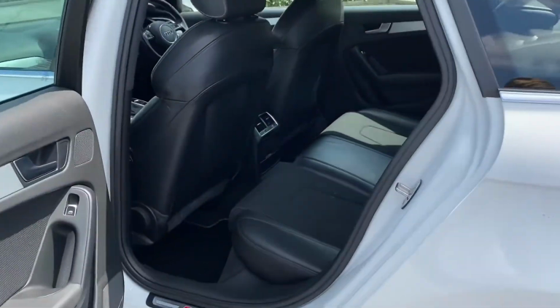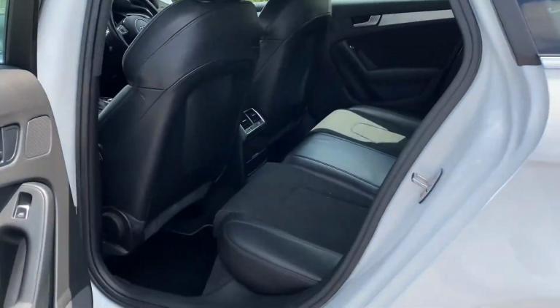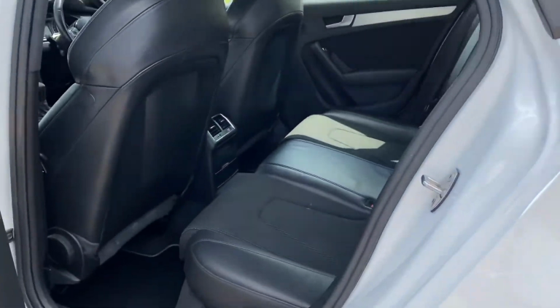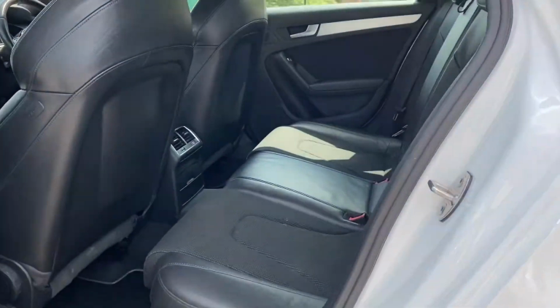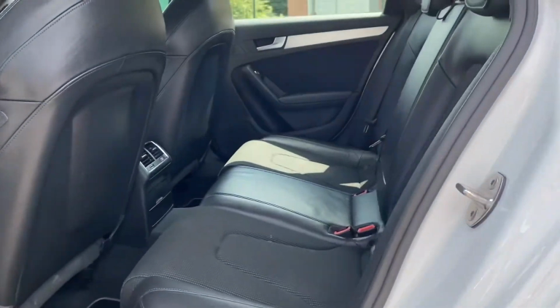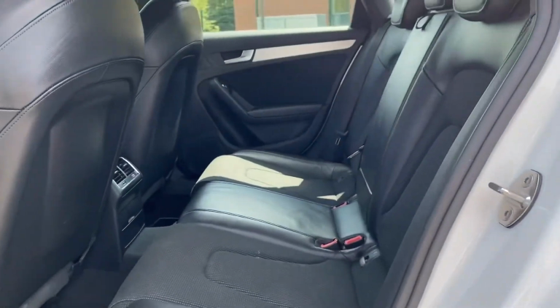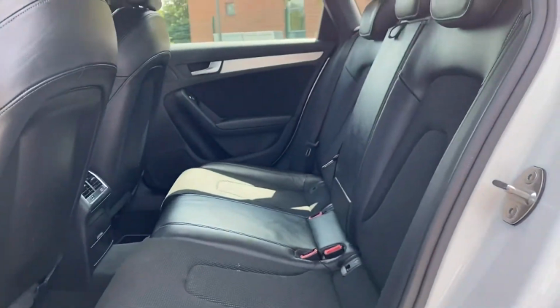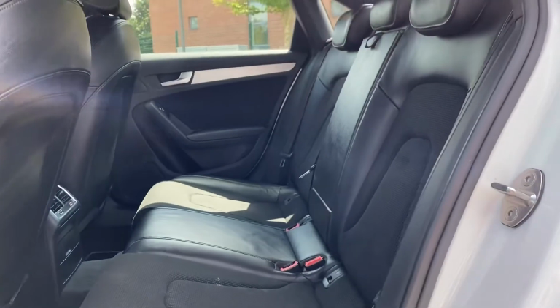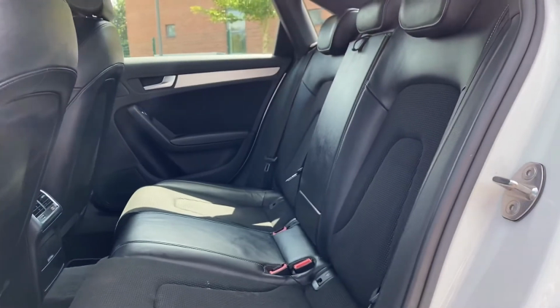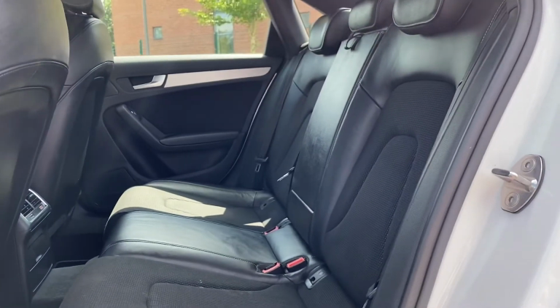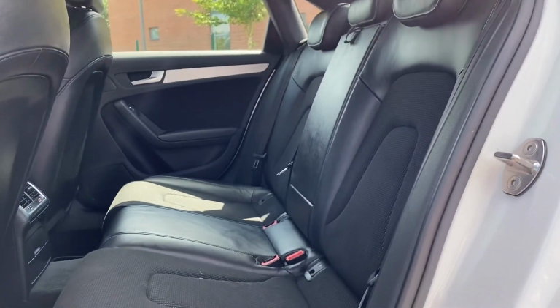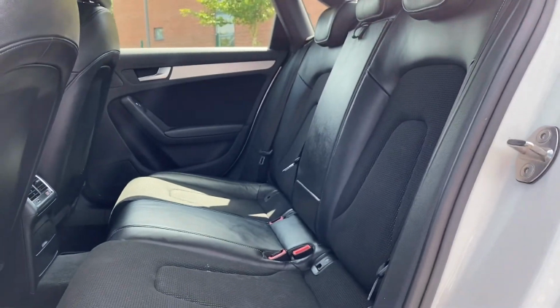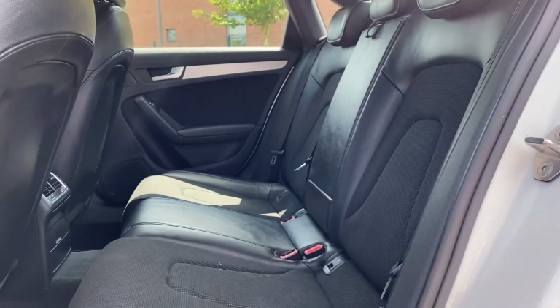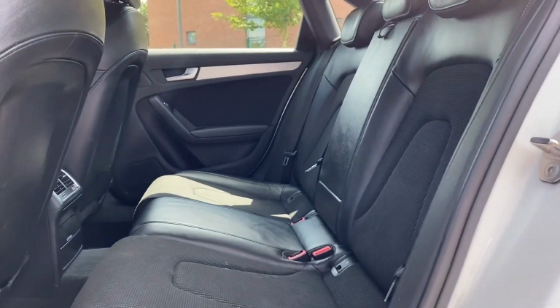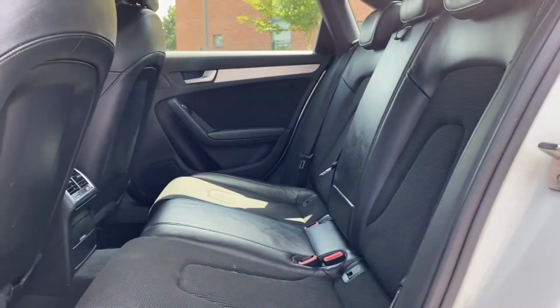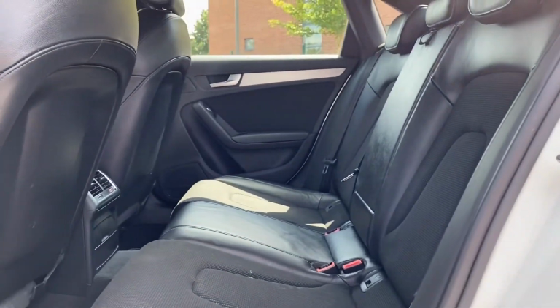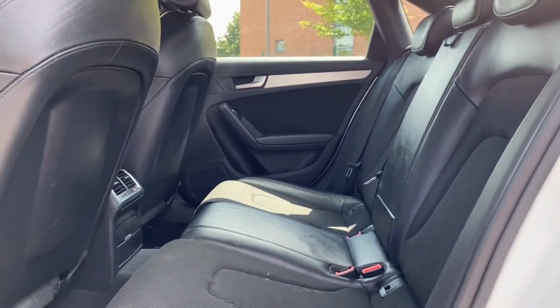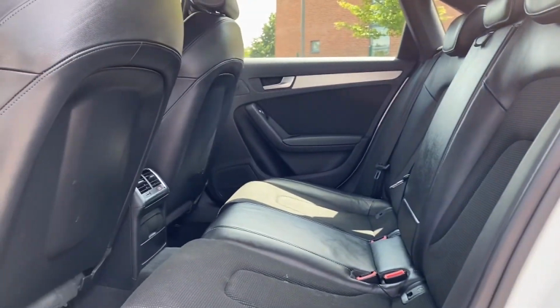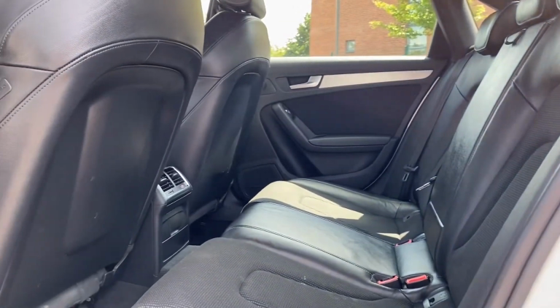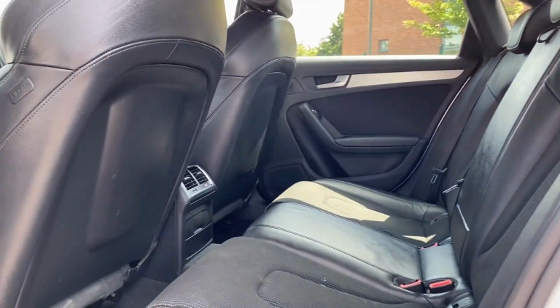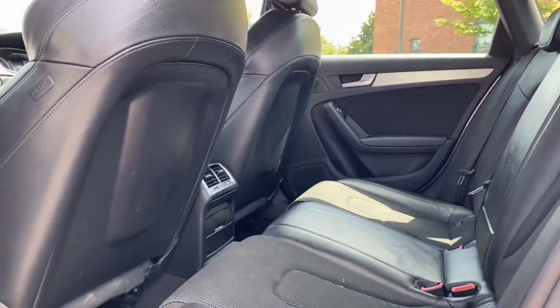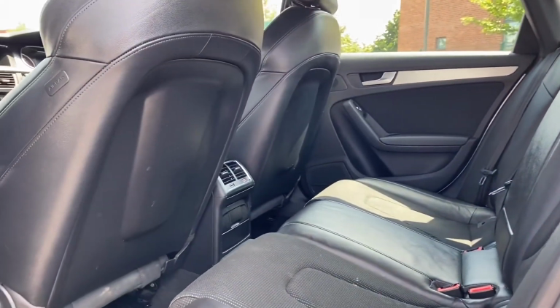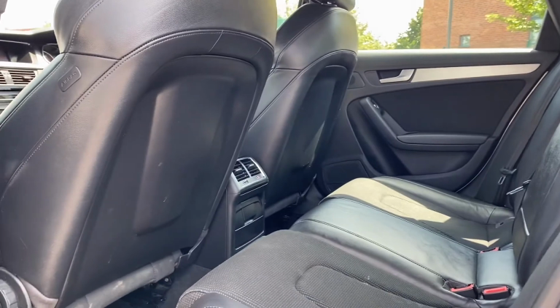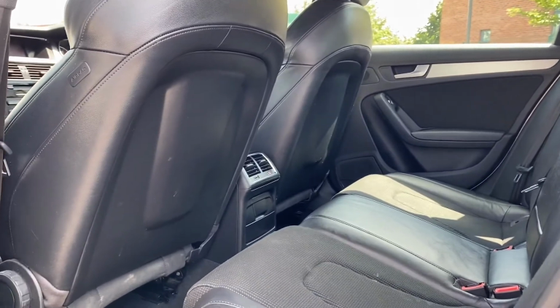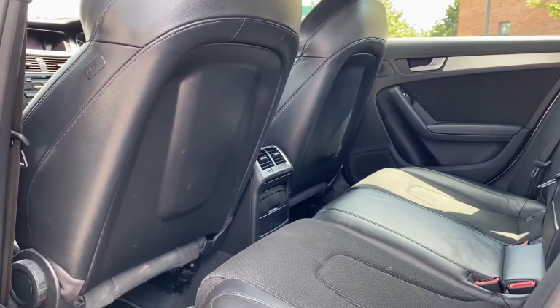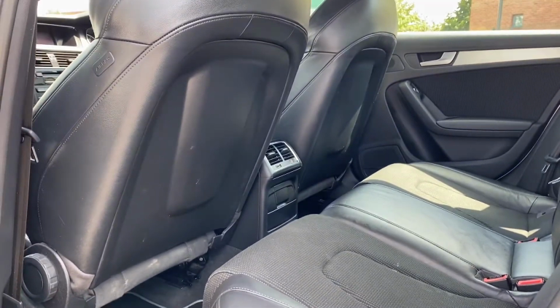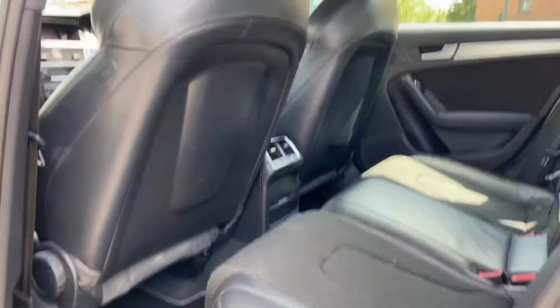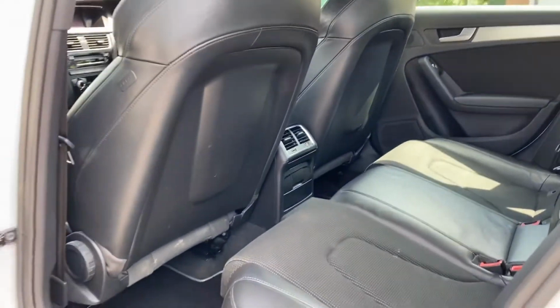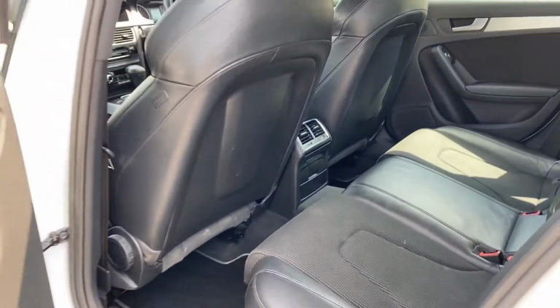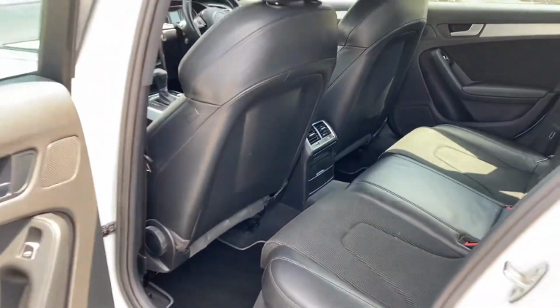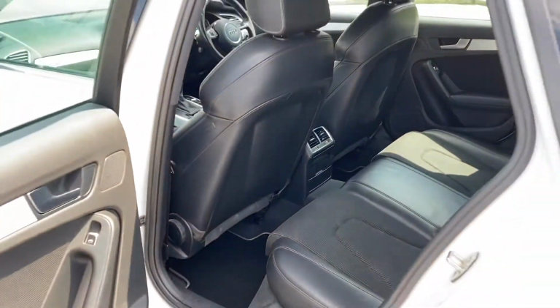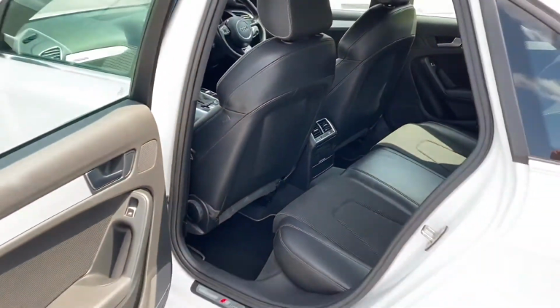The rear interior features half leather and cloth upholstered seats, which also come with integrated Isofix points, and the rear passengers can benefit from the rear door speakers and the dual air vents.